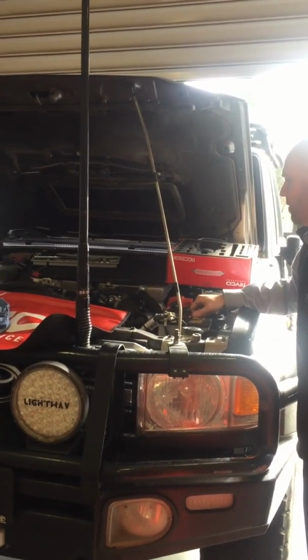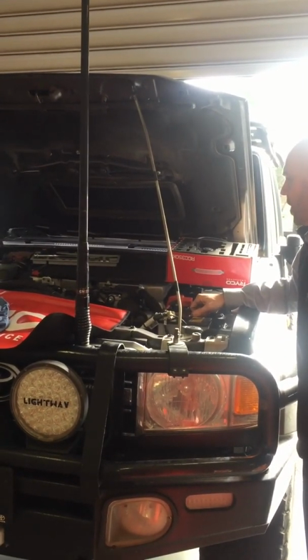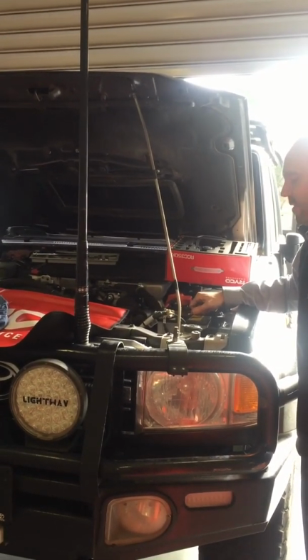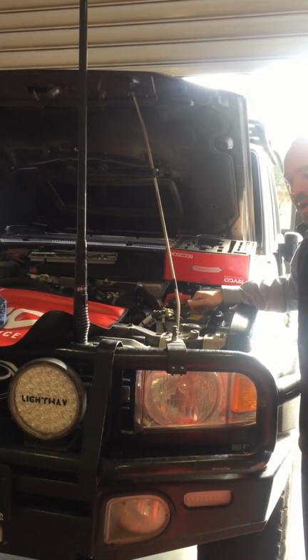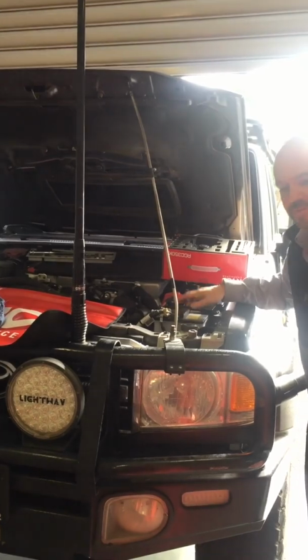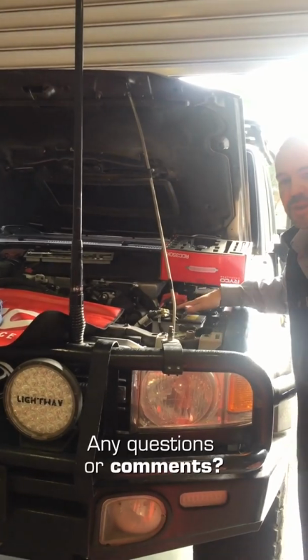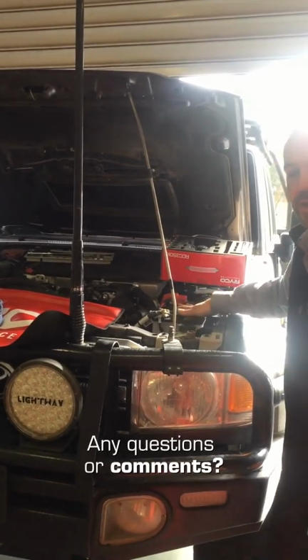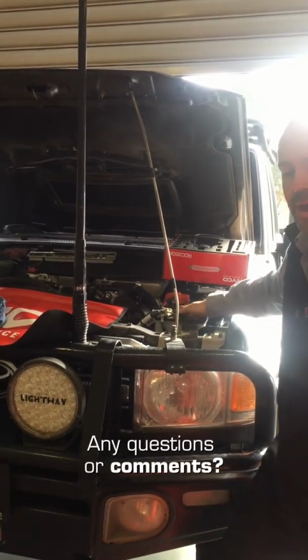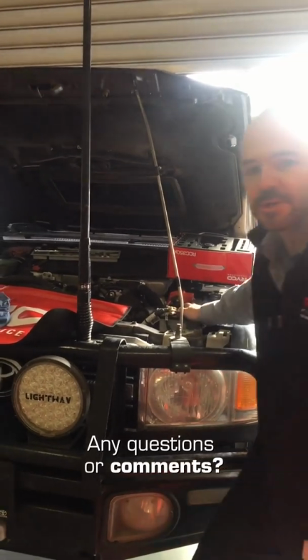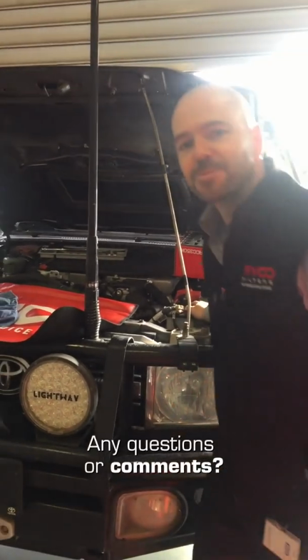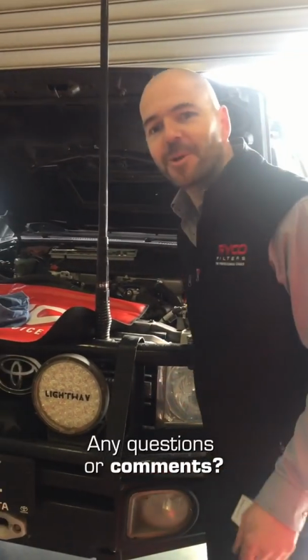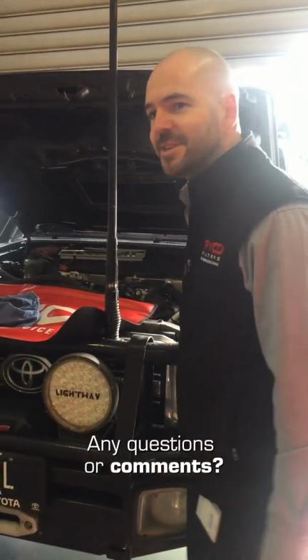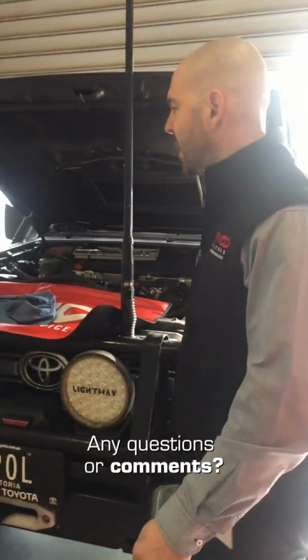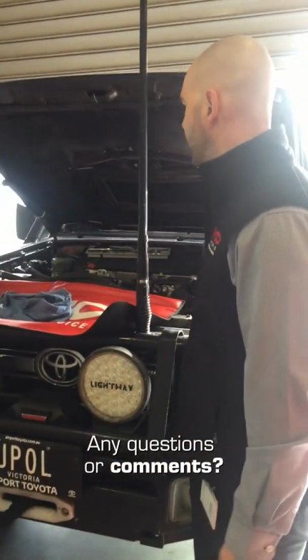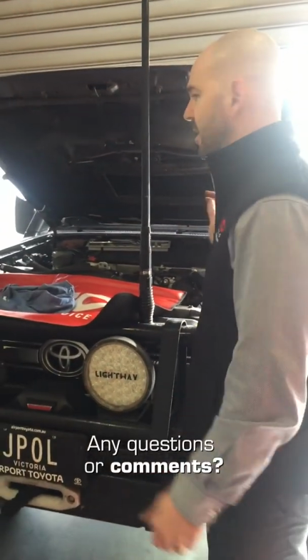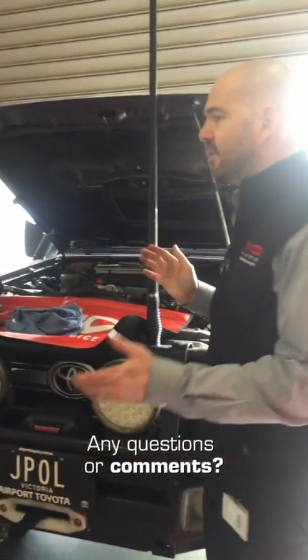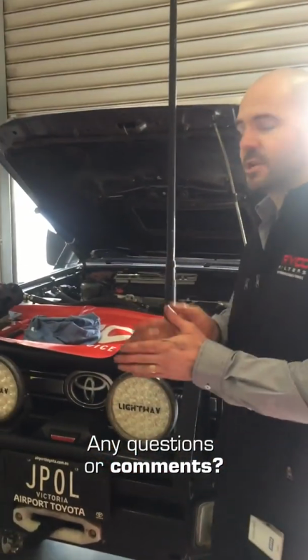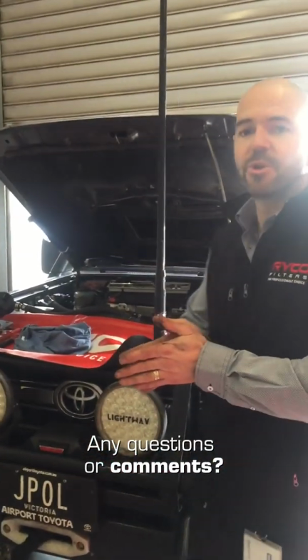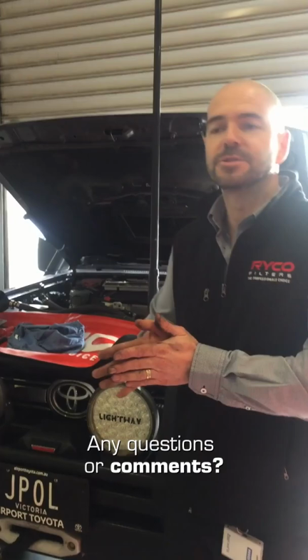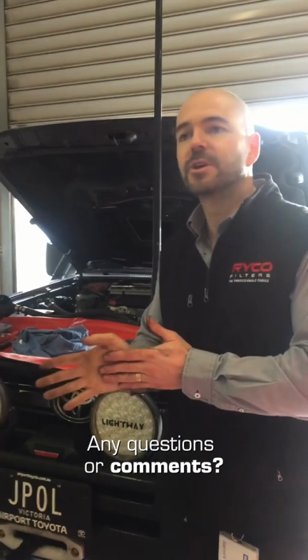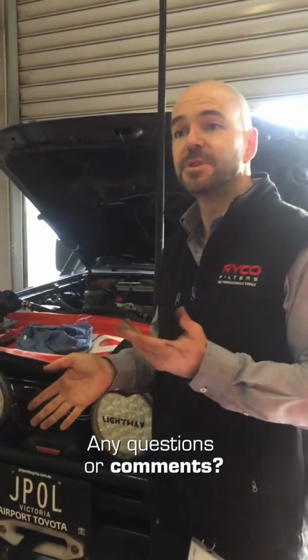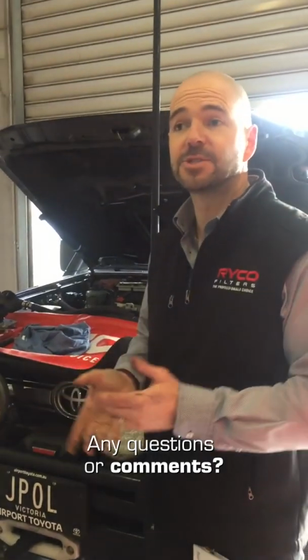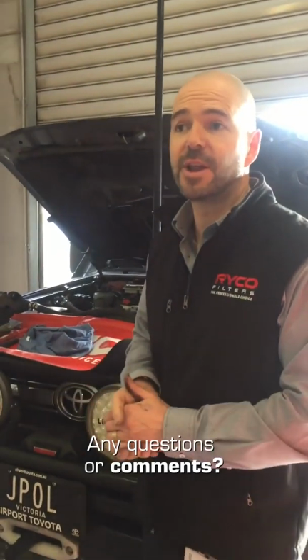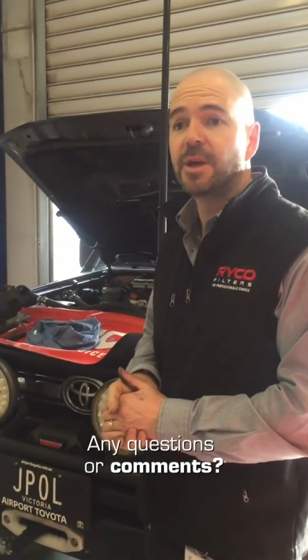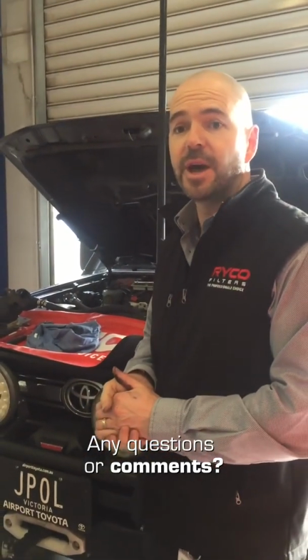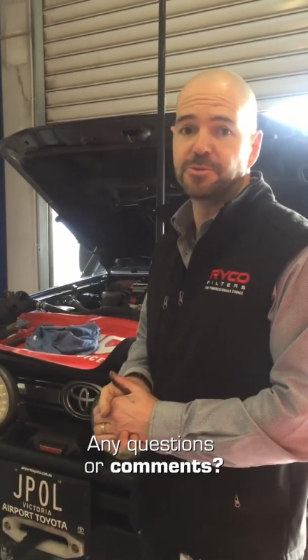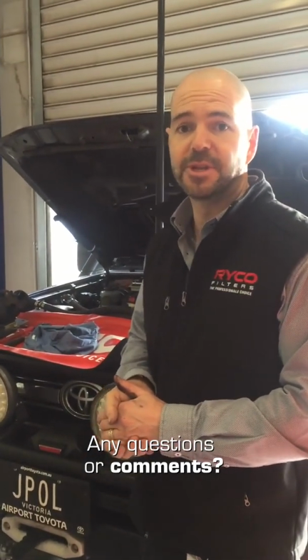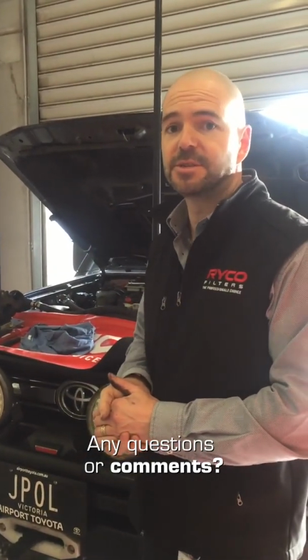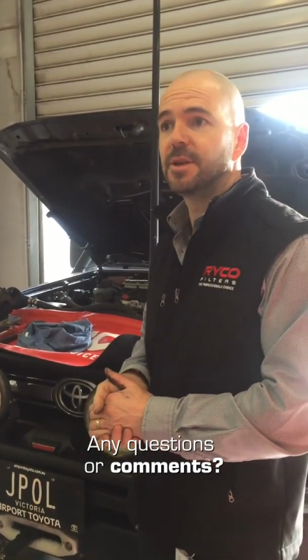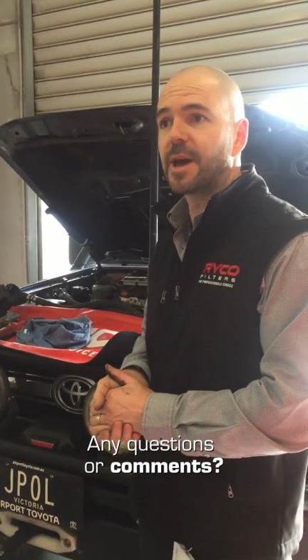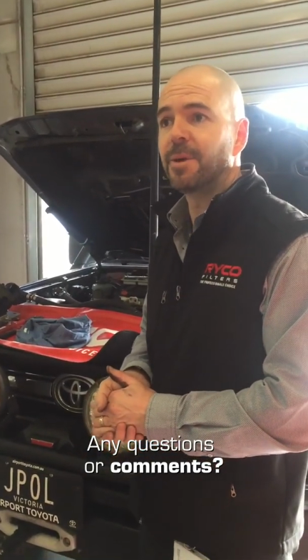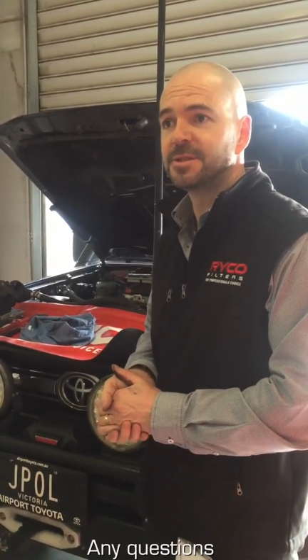If you like what you've seen here, please leave some comments. We're actually working on some vehicle-specific kits right now which should be released in the coming months, and we'll be working on some other vehicles as well.